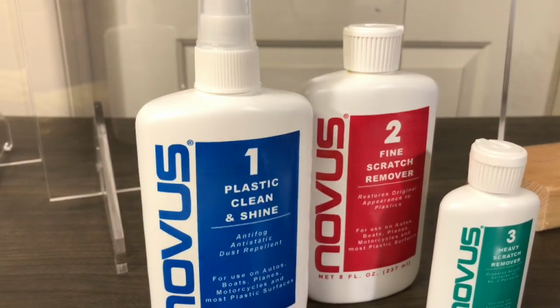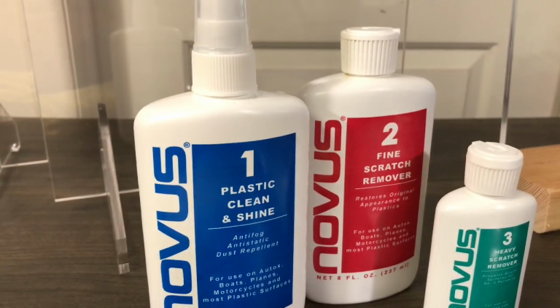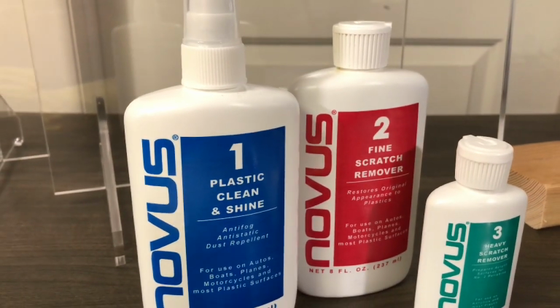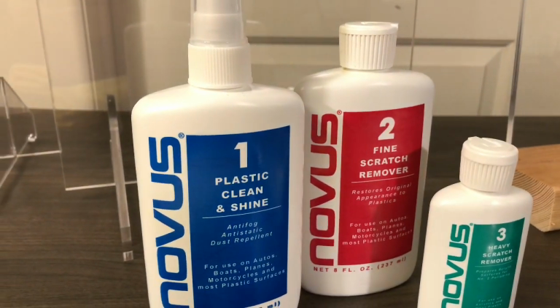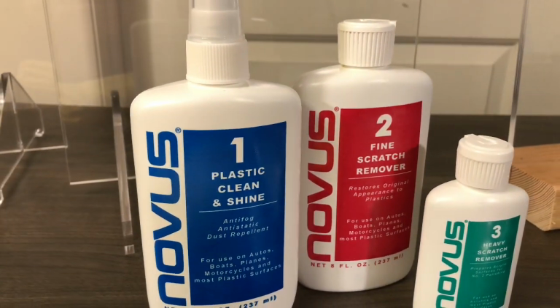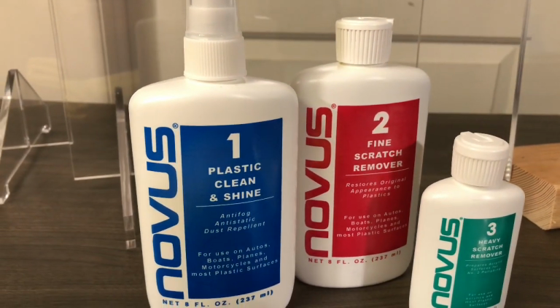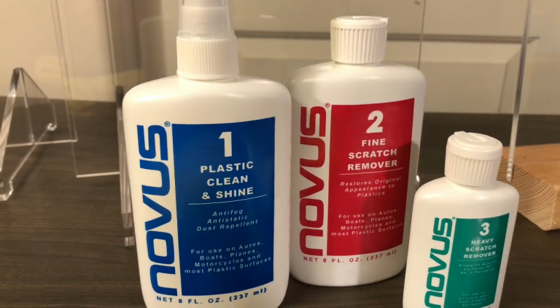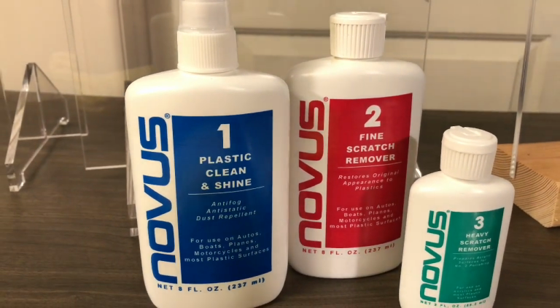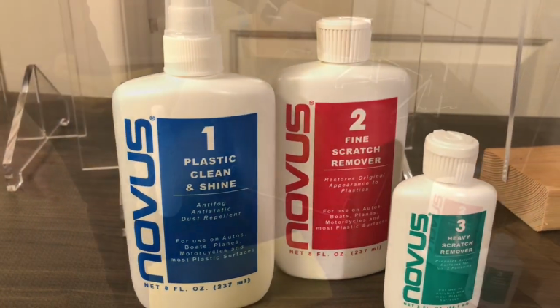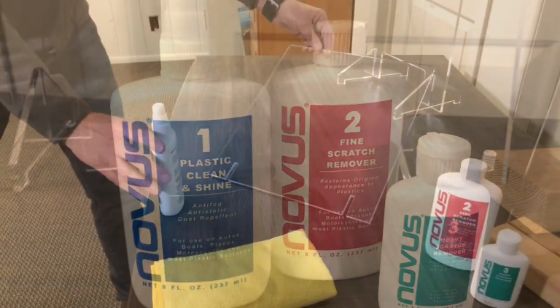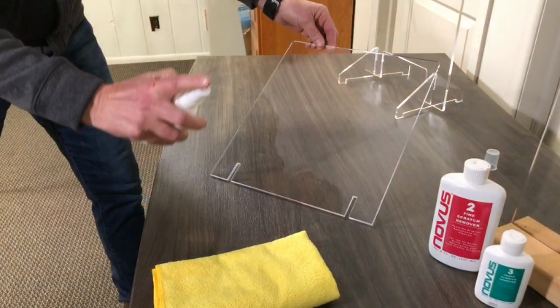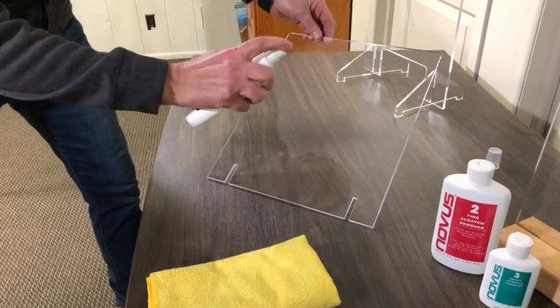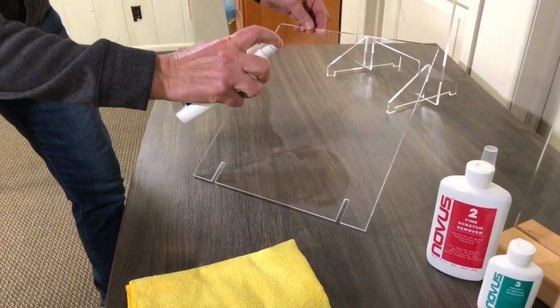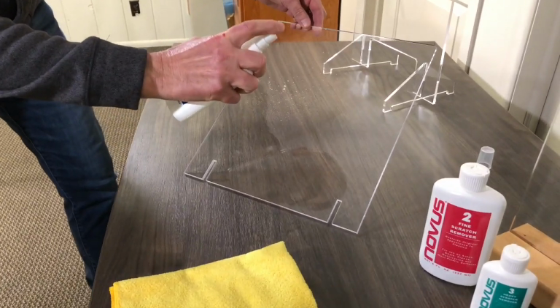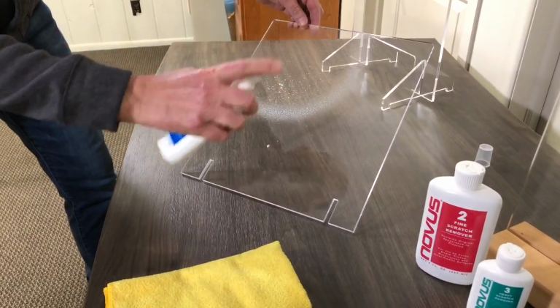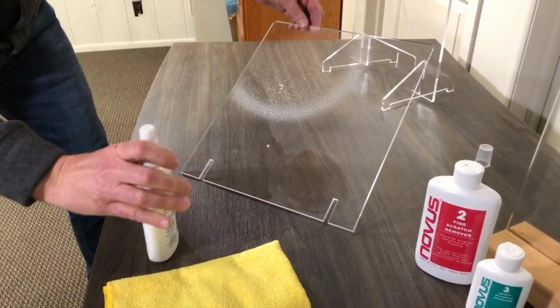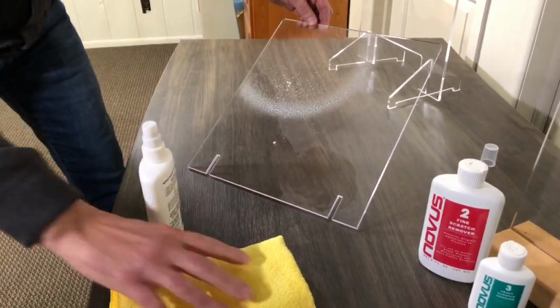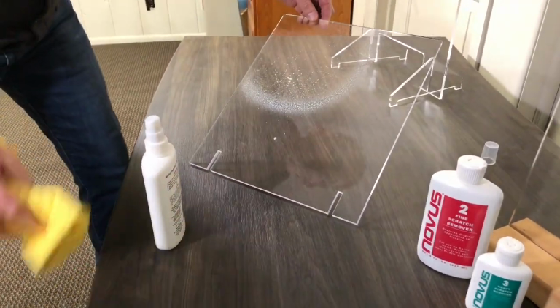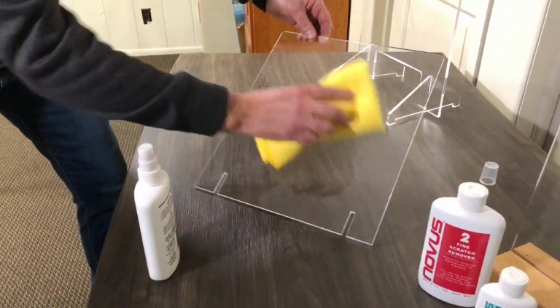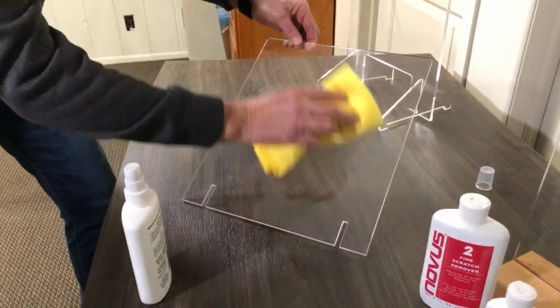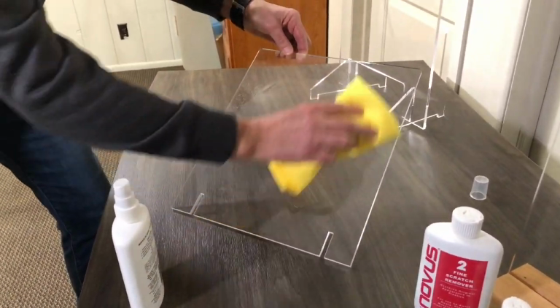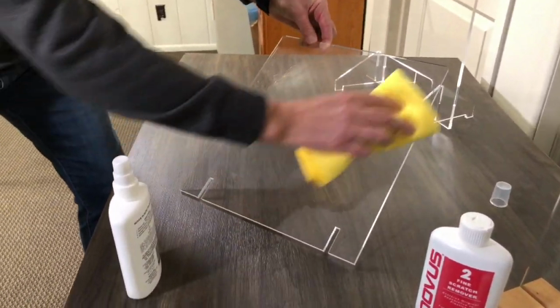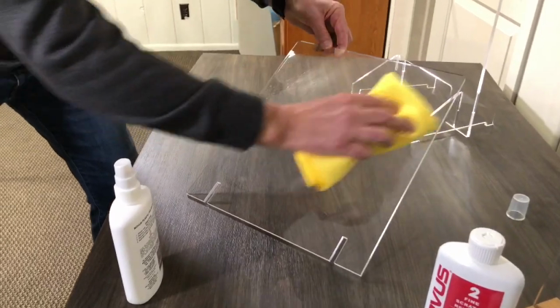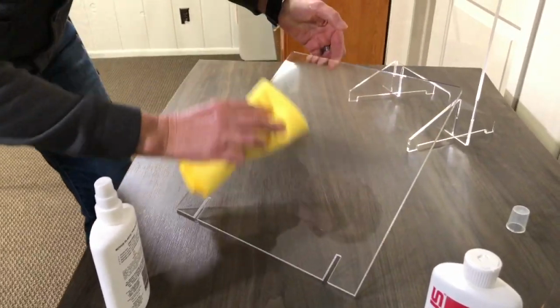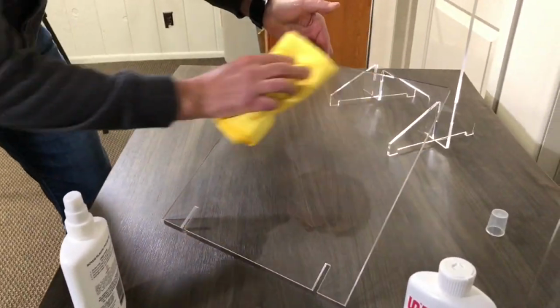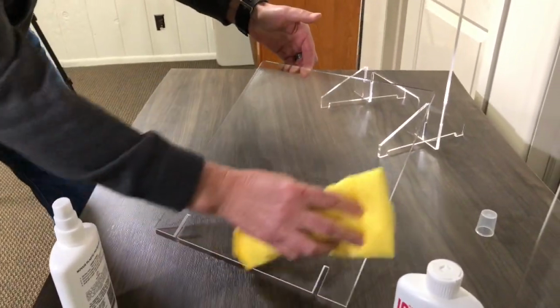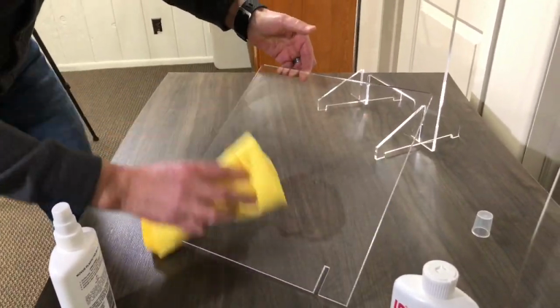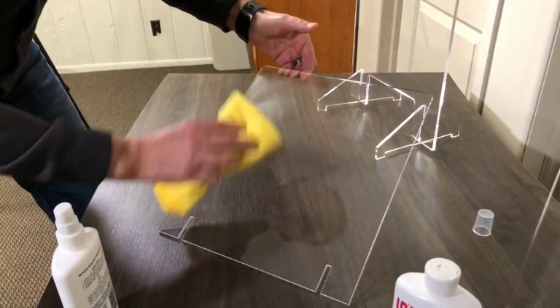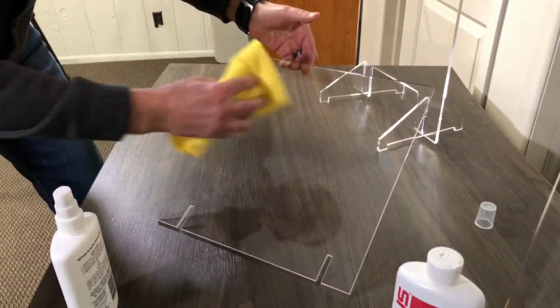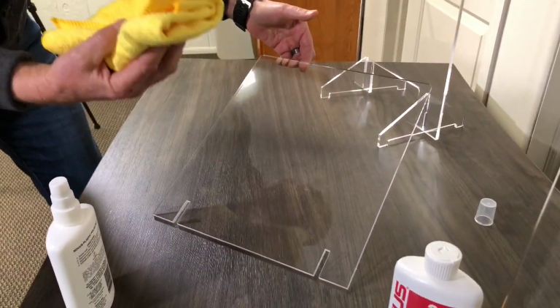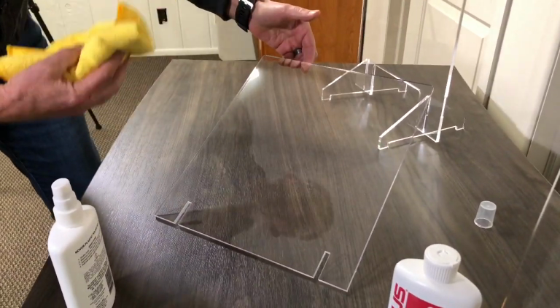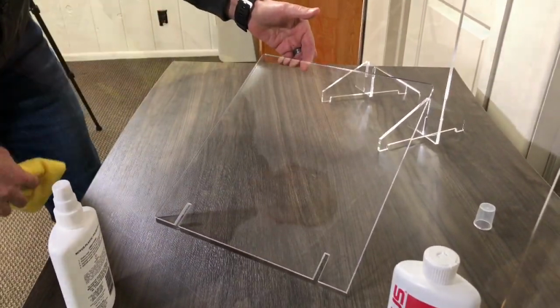The complete Novus polishing kit comes in three parts. For general upkeep and day-to-day use, Novus one is perfect. It'll keep the material clean, repel dust and dirt, and also prevent against scratches. It can be sprayed on and simply wiped away.